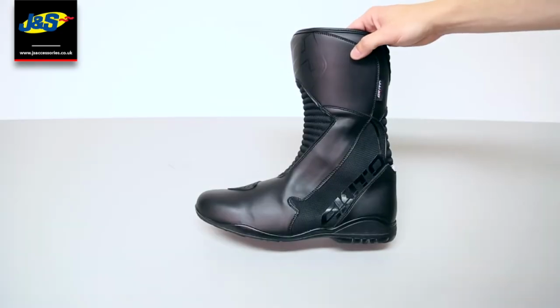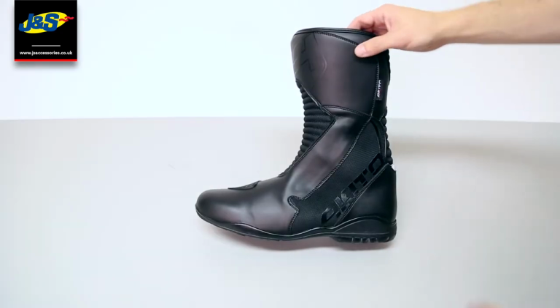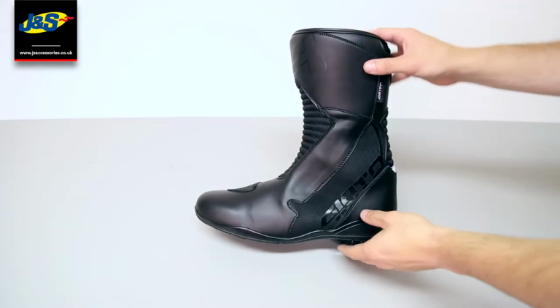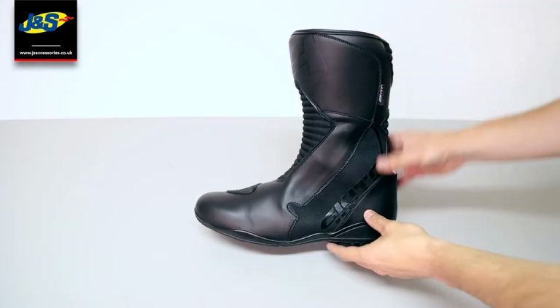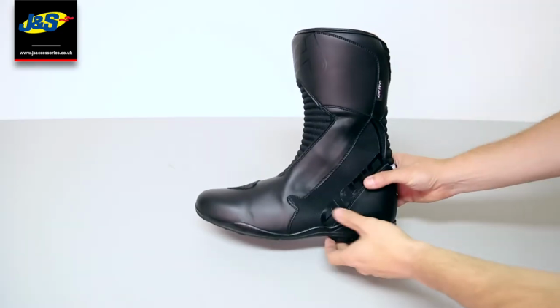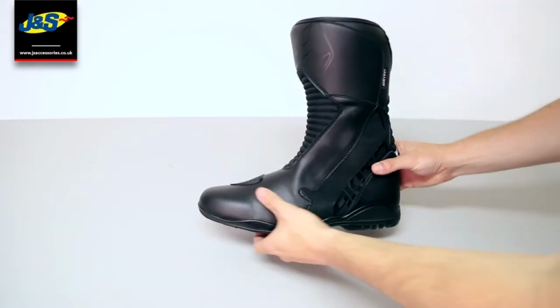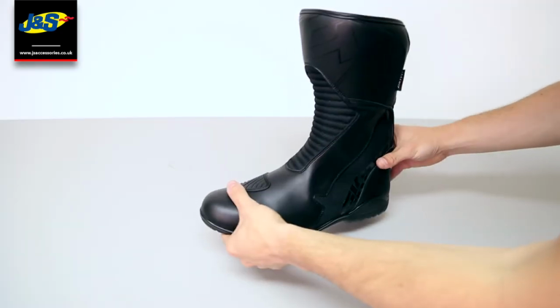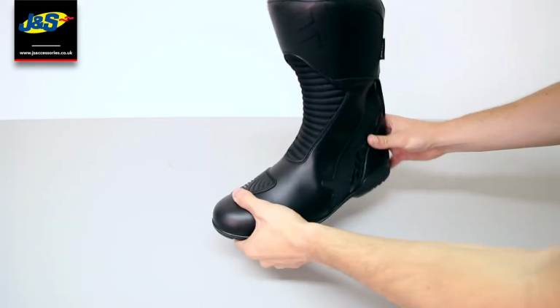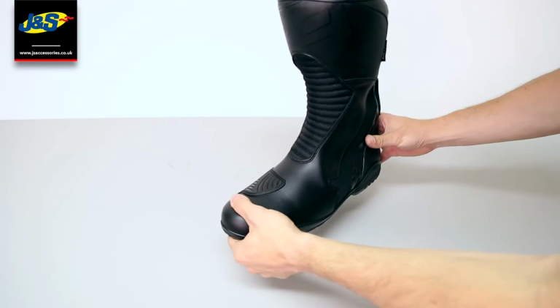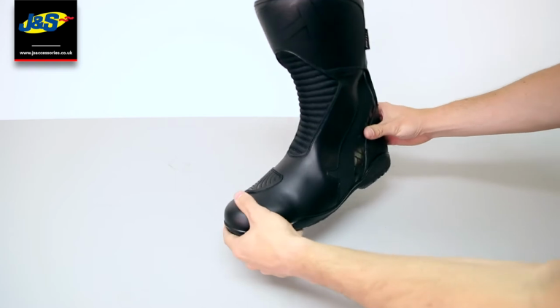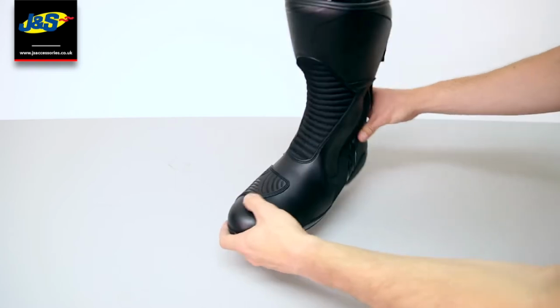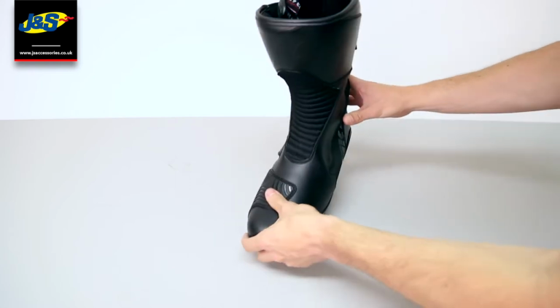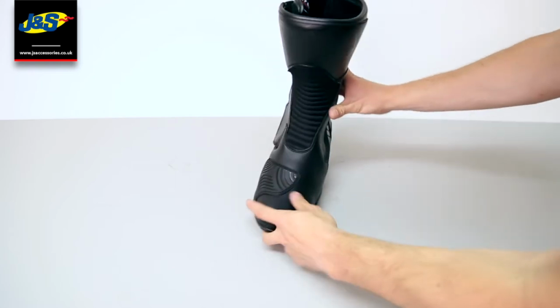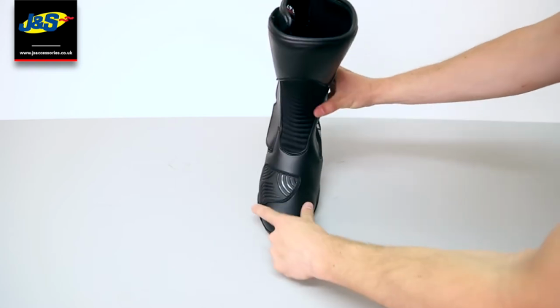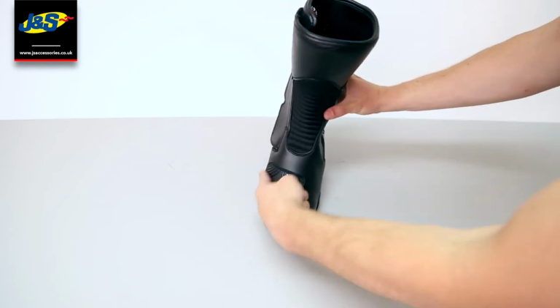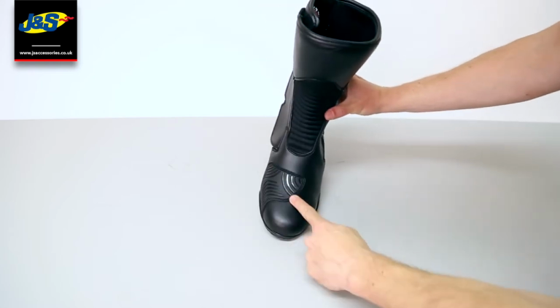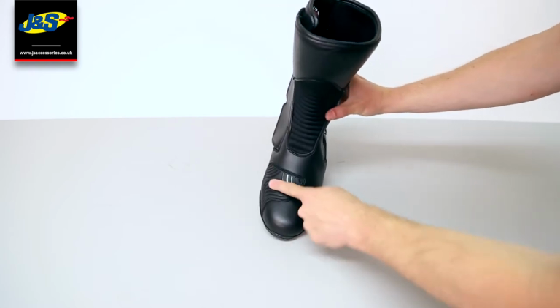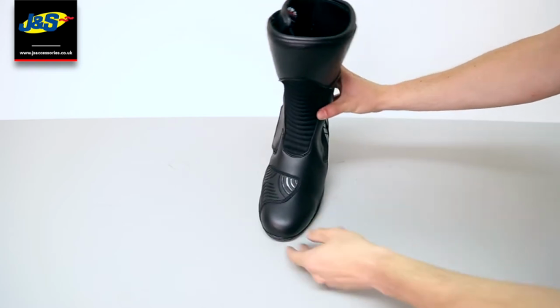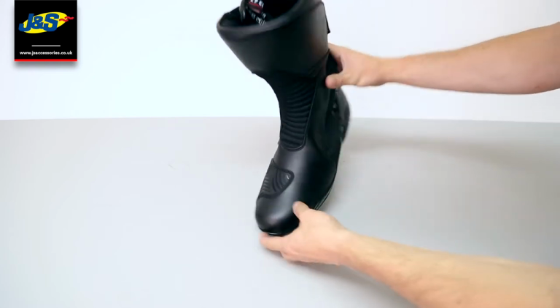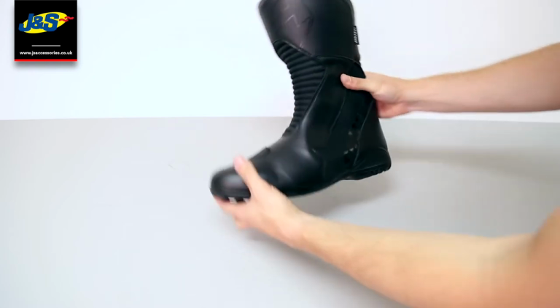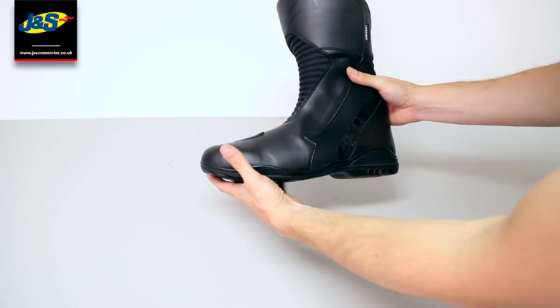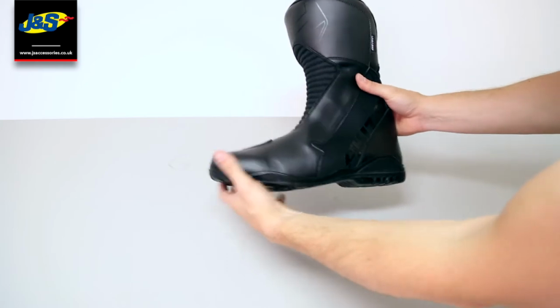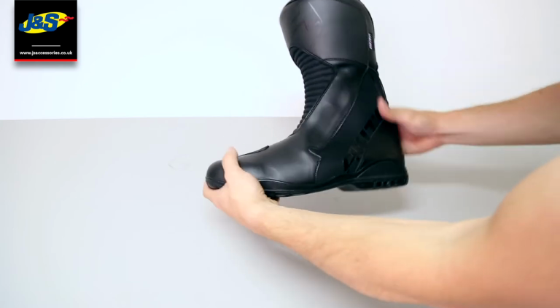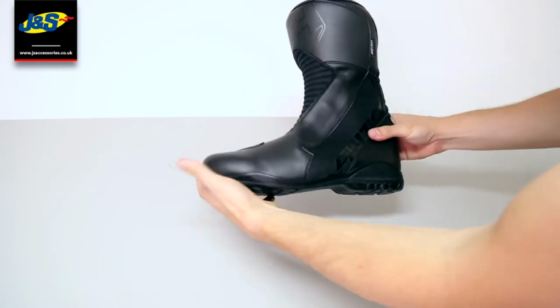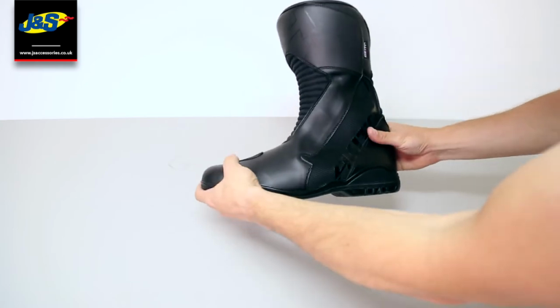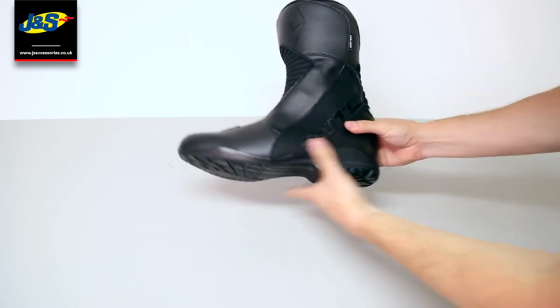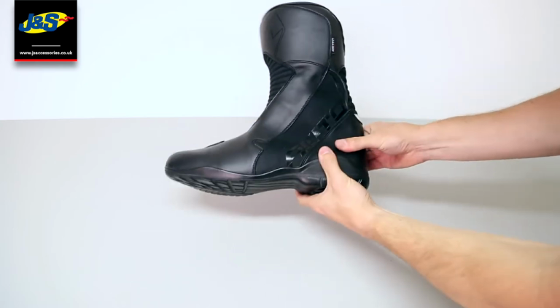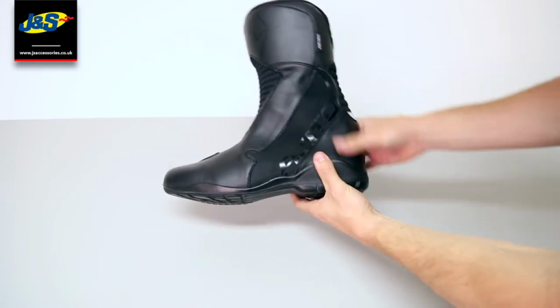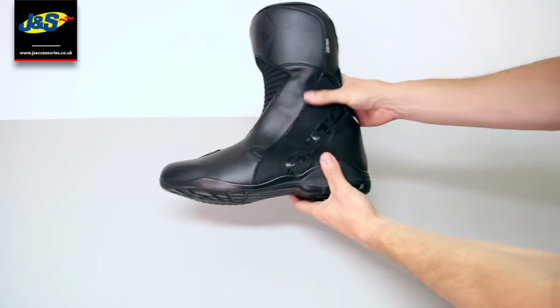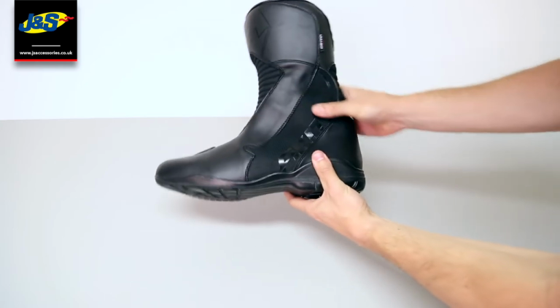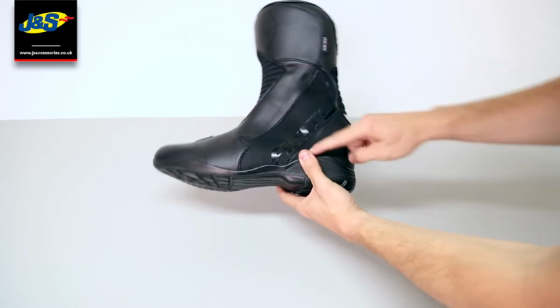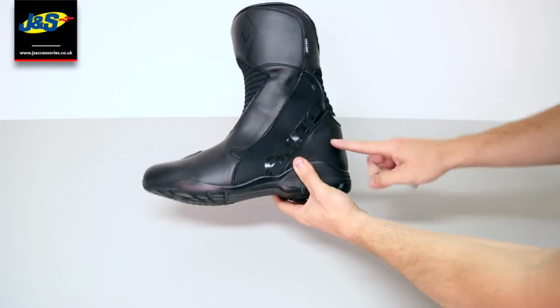The Pathfinder is more of a sports touring boot. It has reinforcement on the toe for the gear change, and it has reinforcement for protection in the toe, the ankle, and in the heel.